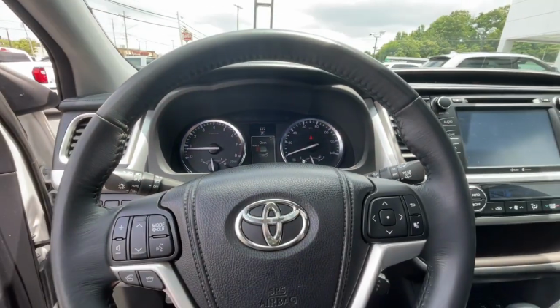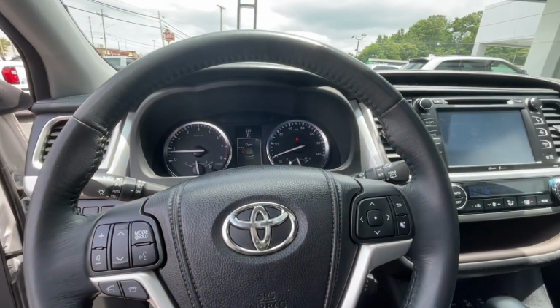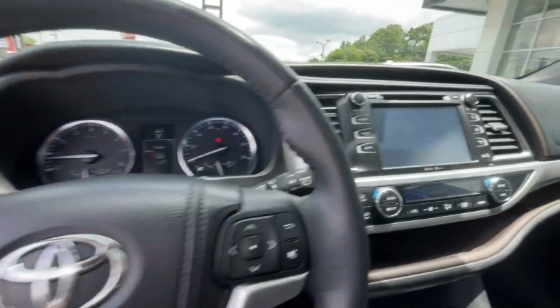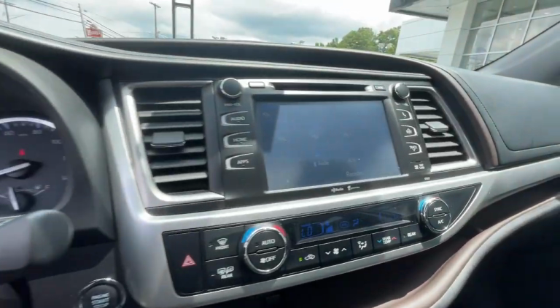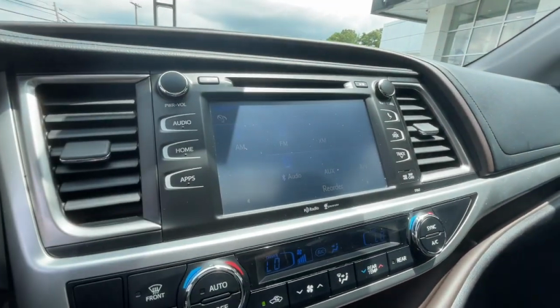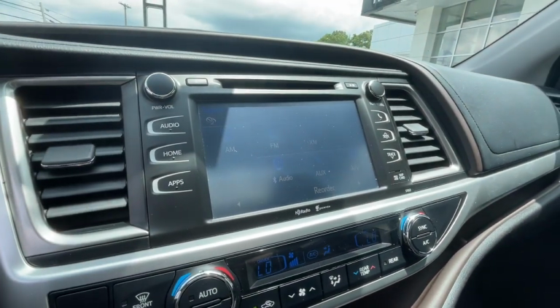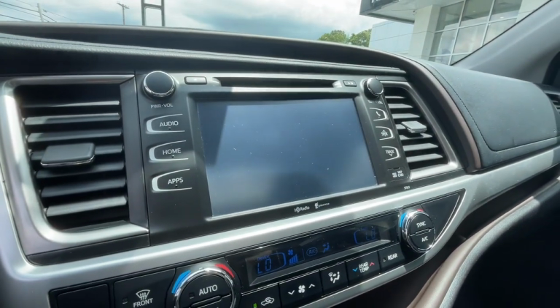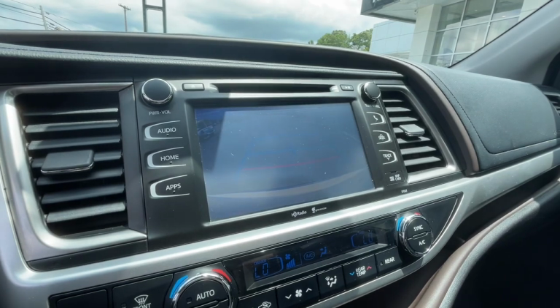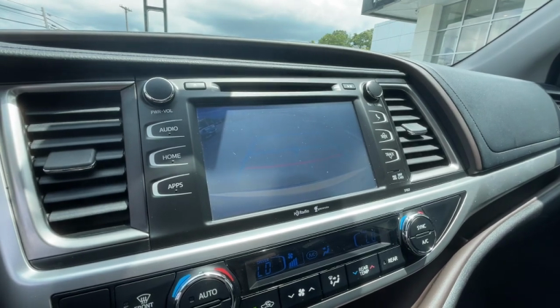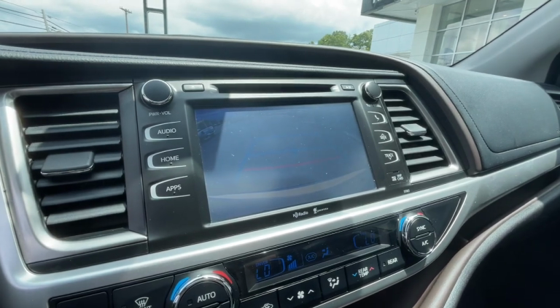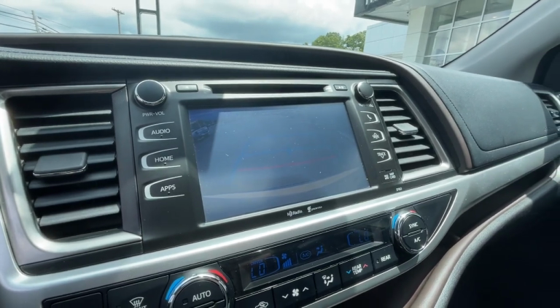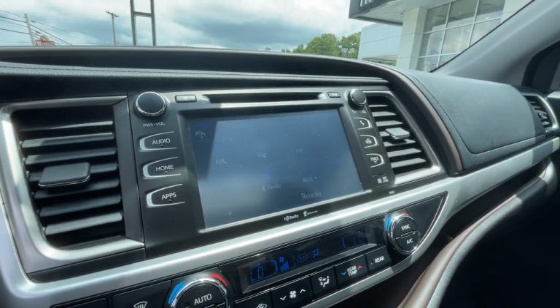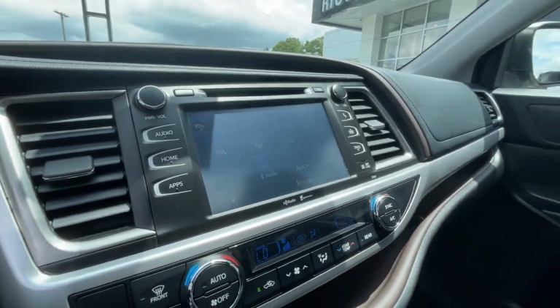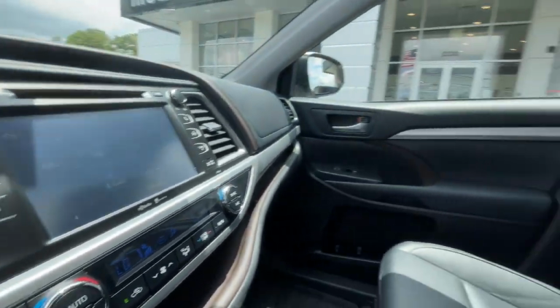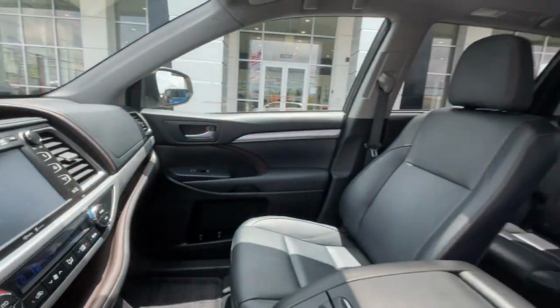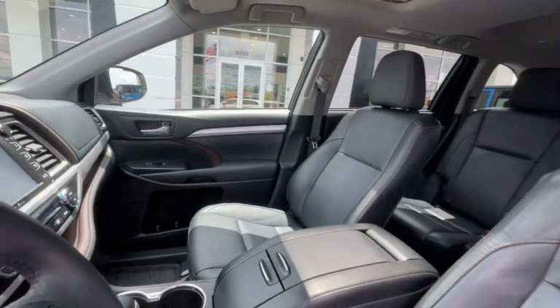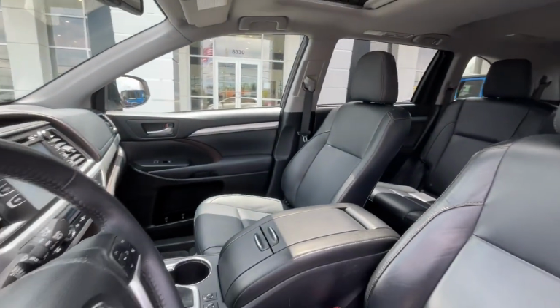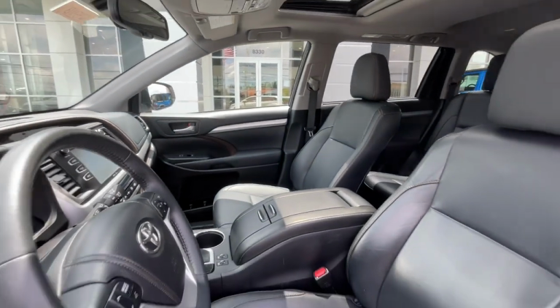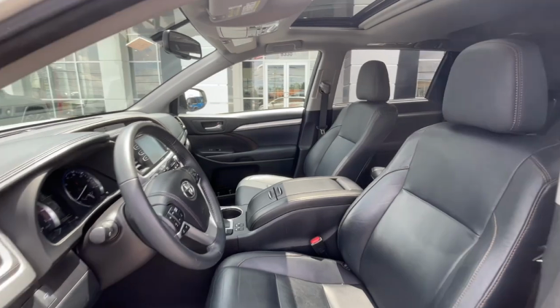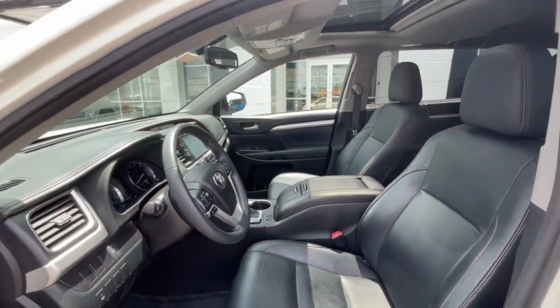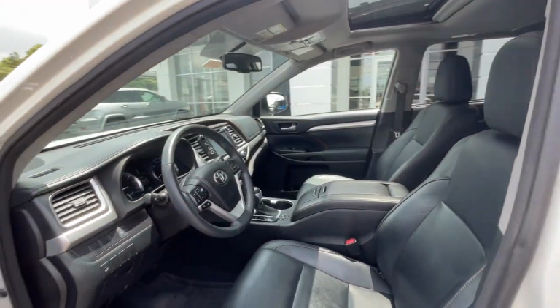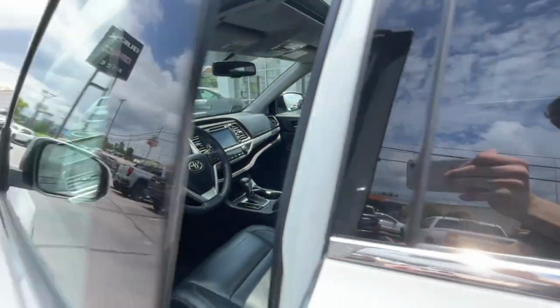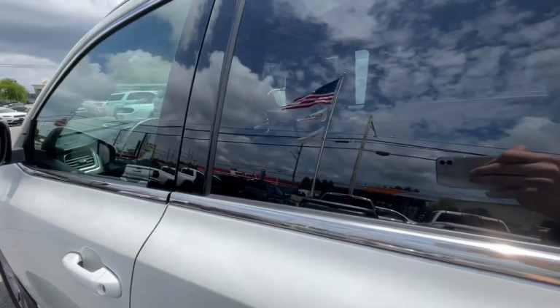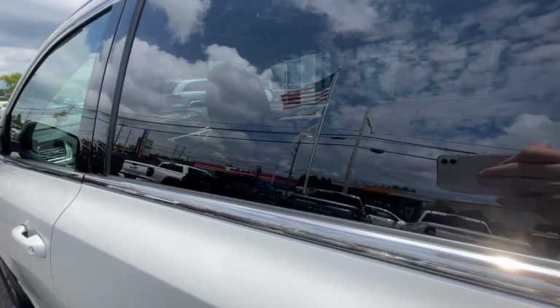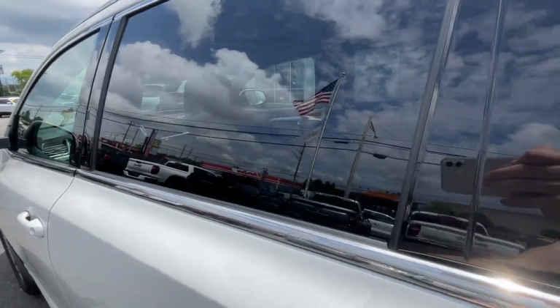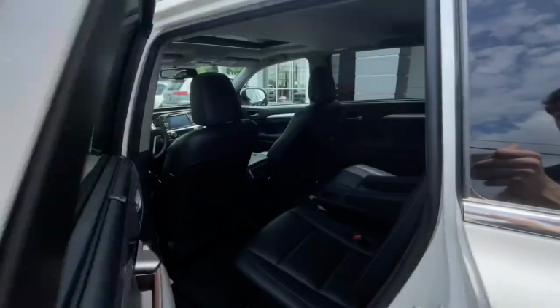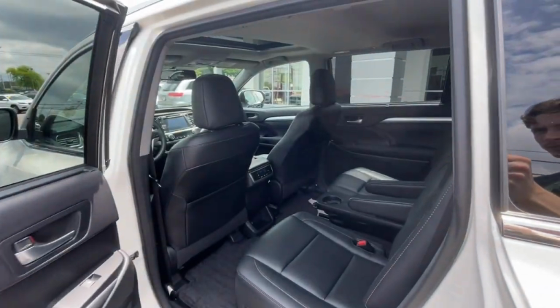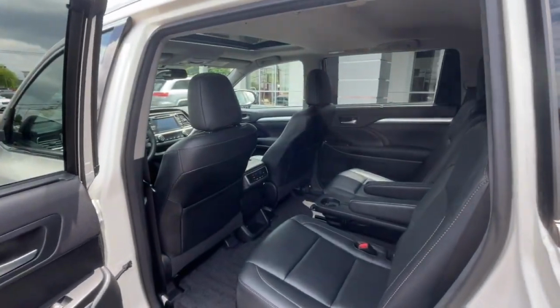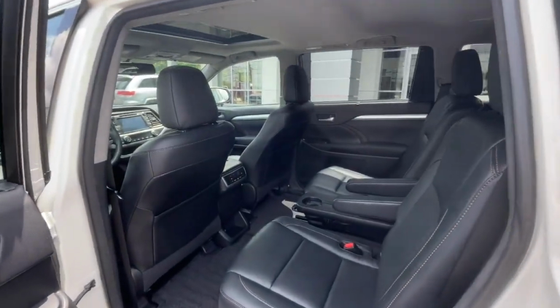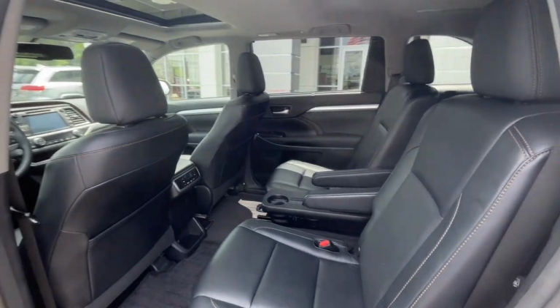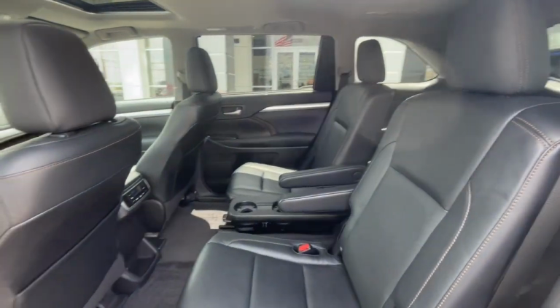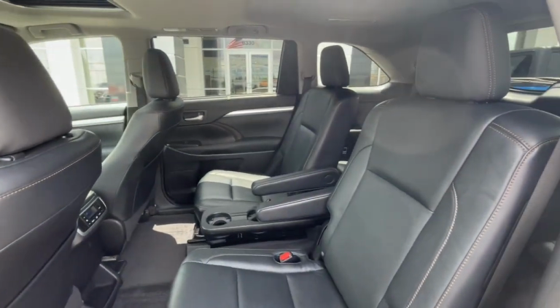These are just some of the great options this vehicle comes with: navigation system, keyless entry, moonroof, all-wheel drive, heated mirrors, sunroof, fog lamps, backup camera, satellite radio, and power liftgate.